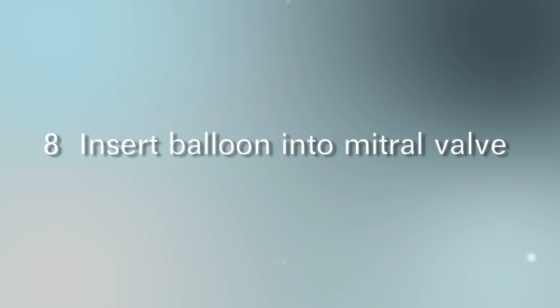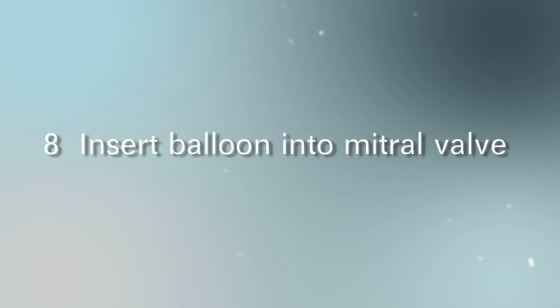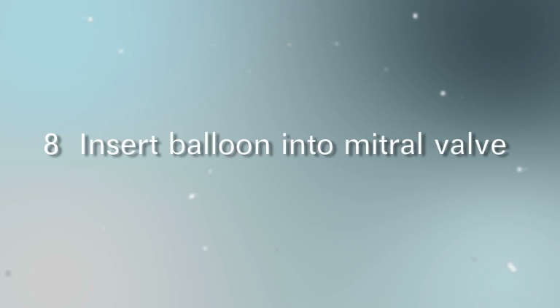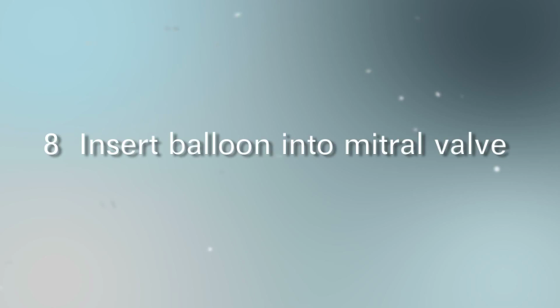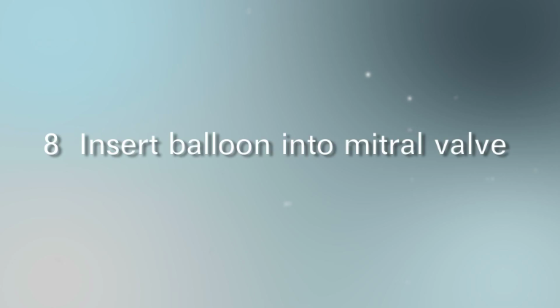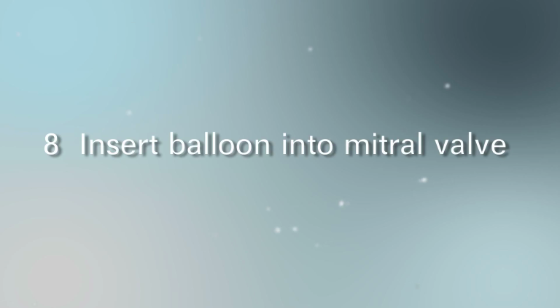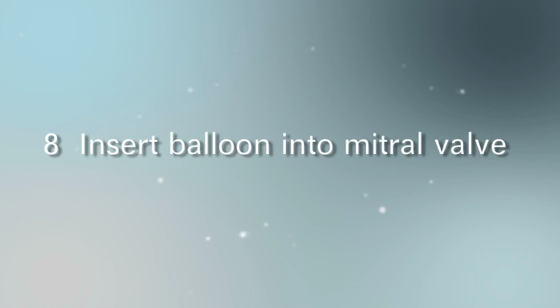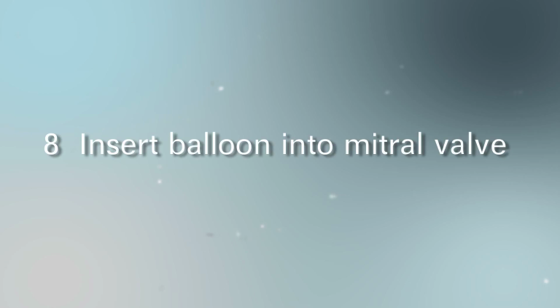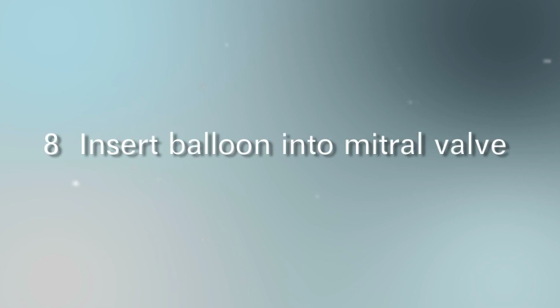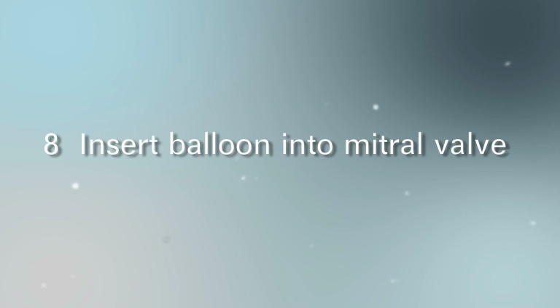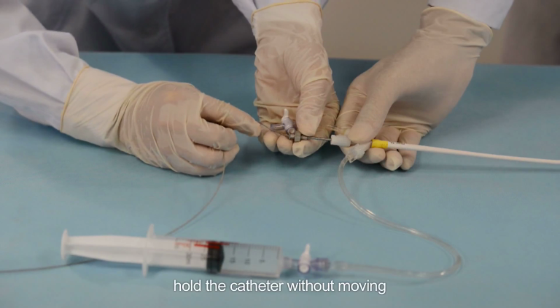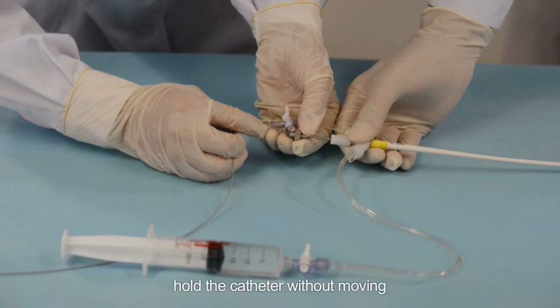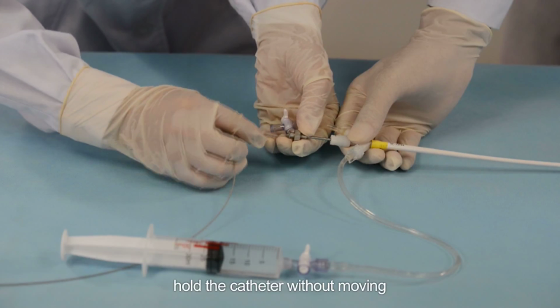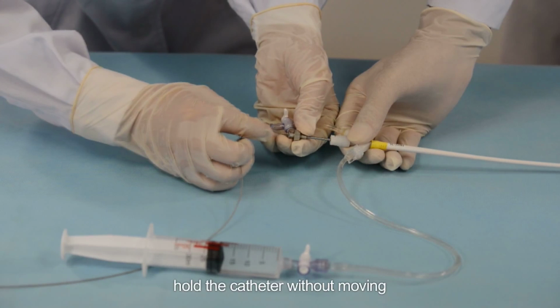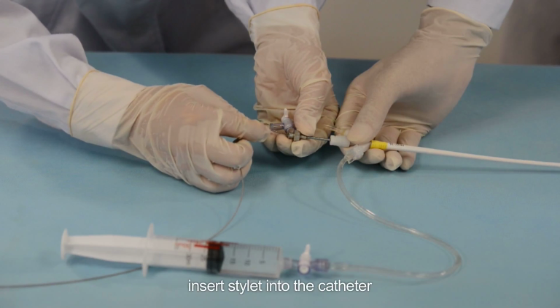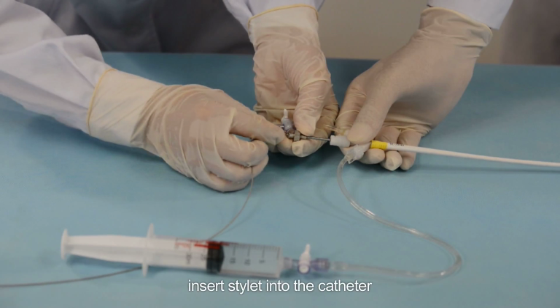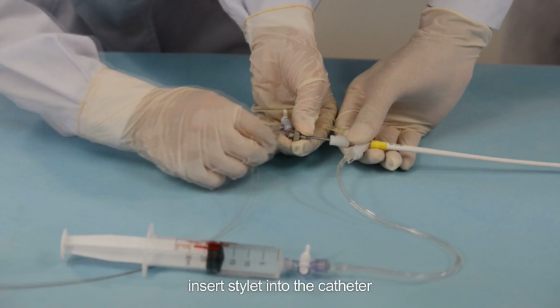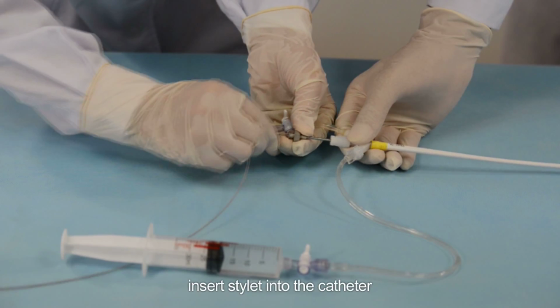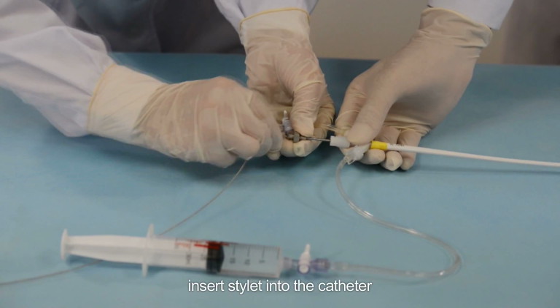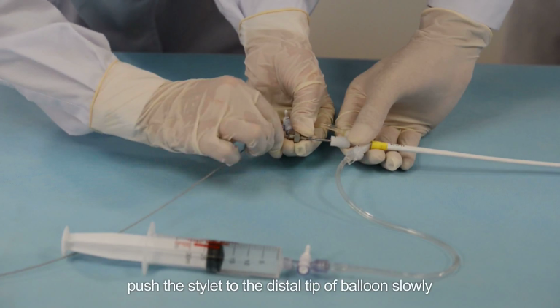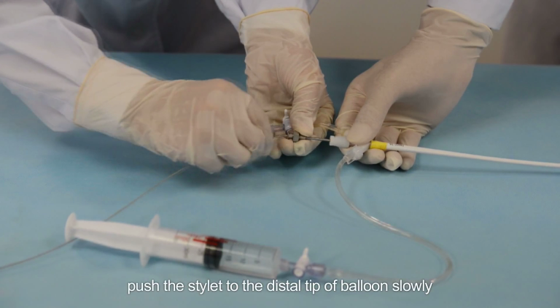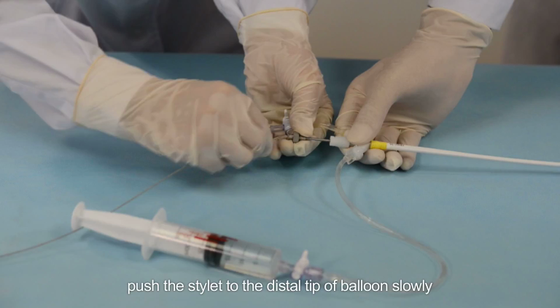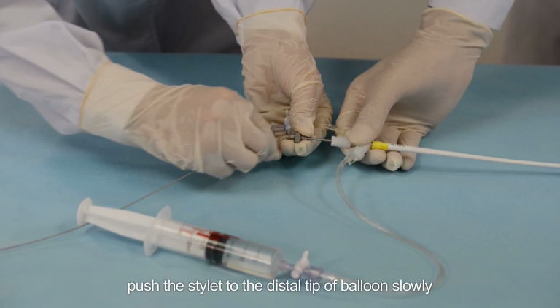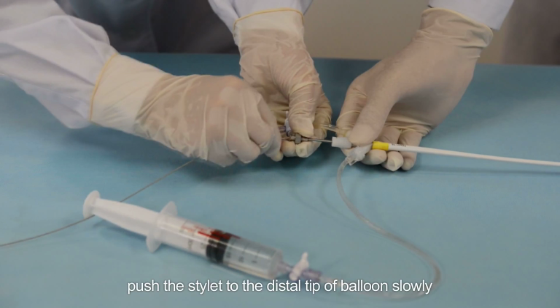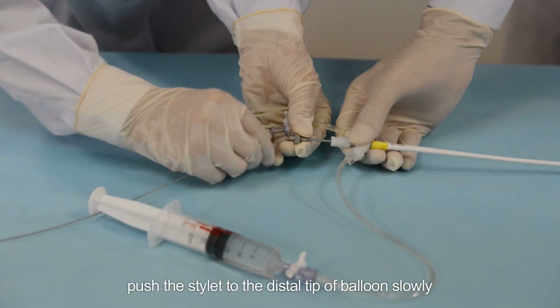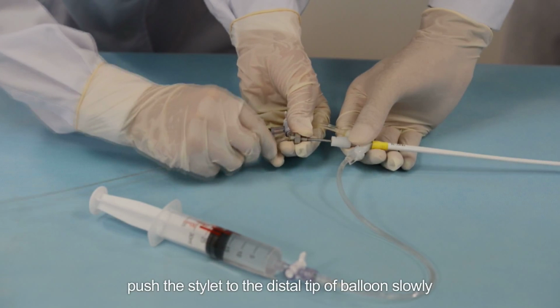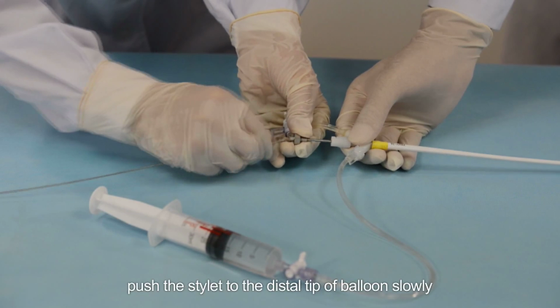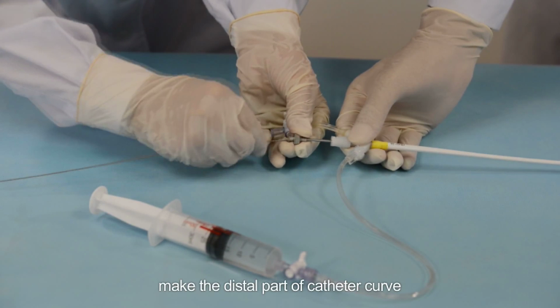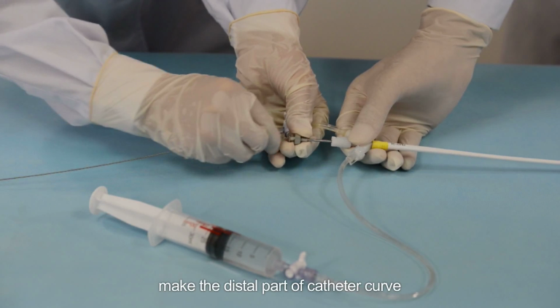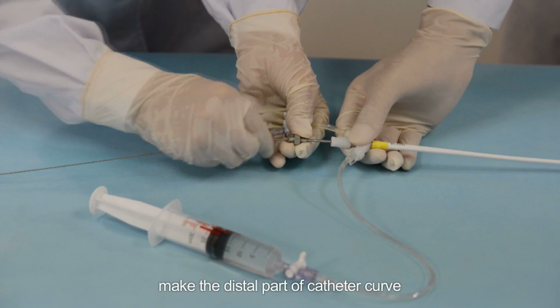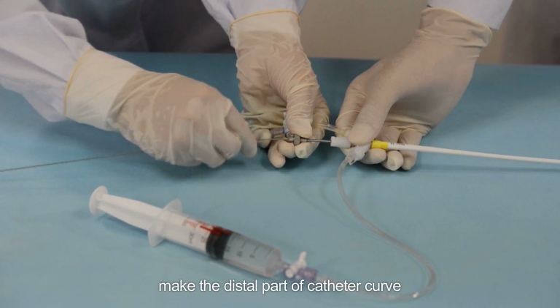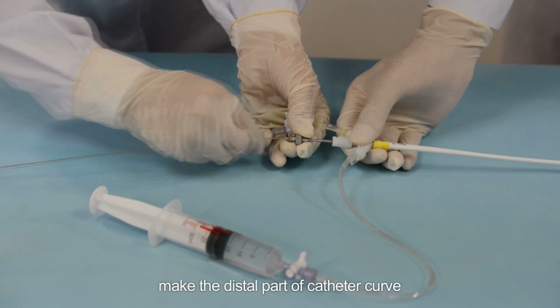Step 8: Insert balloon into the mitral valve. Hold the catheter without moving. Insert the stylet into the catheter and push the stylet to the distal tip of the balloon slowly to make the distal part of the catheter curve.